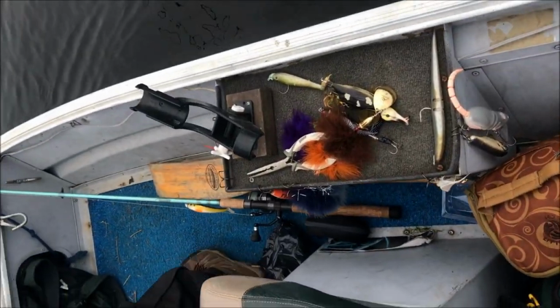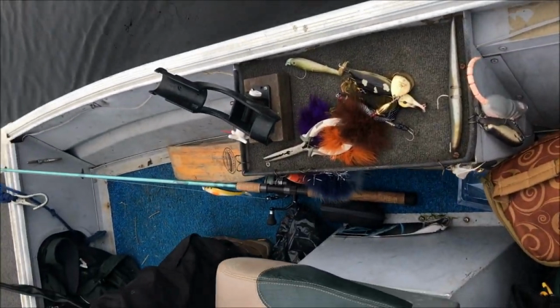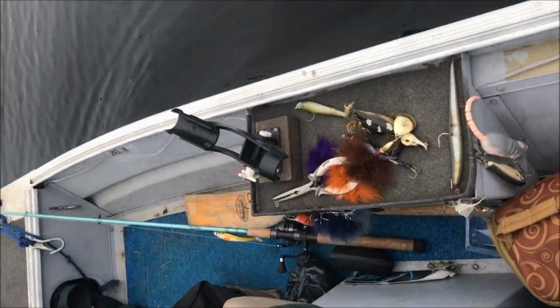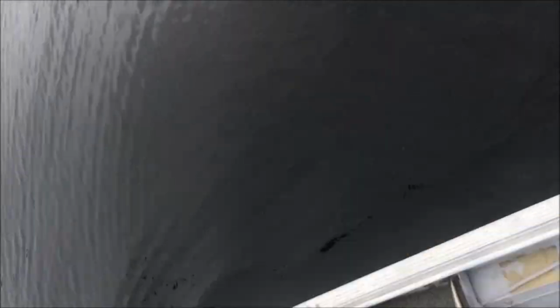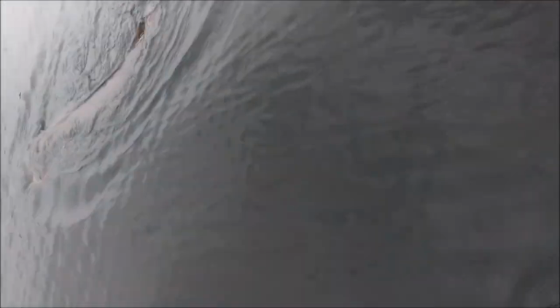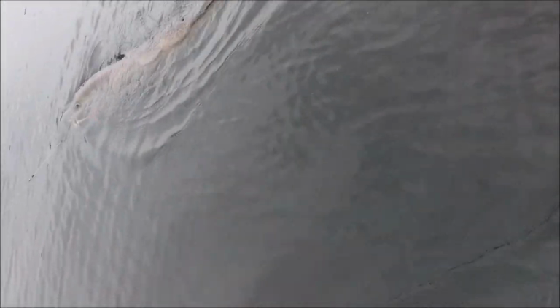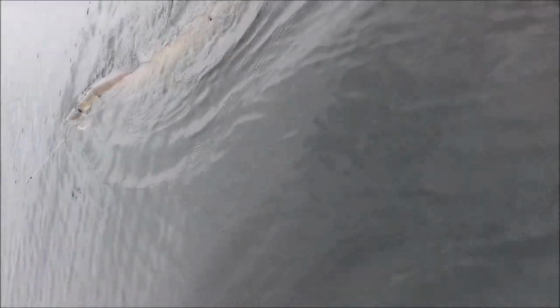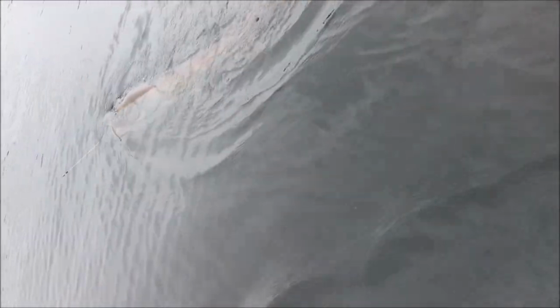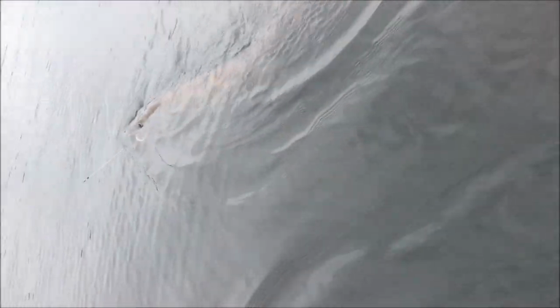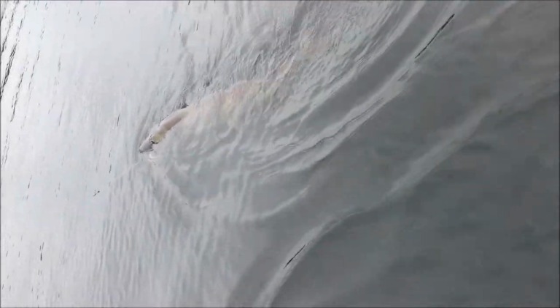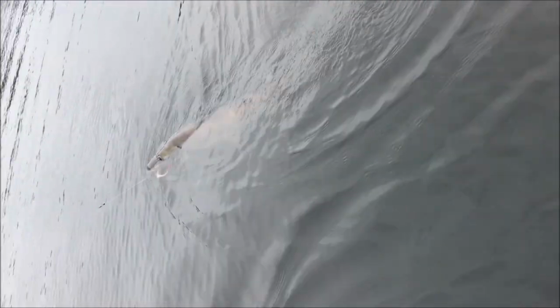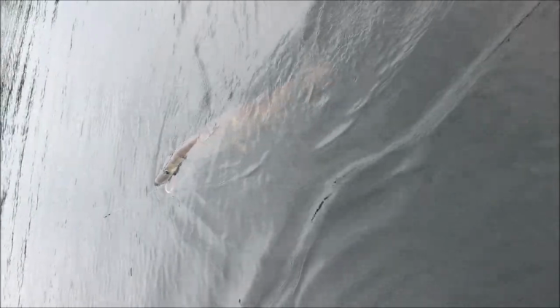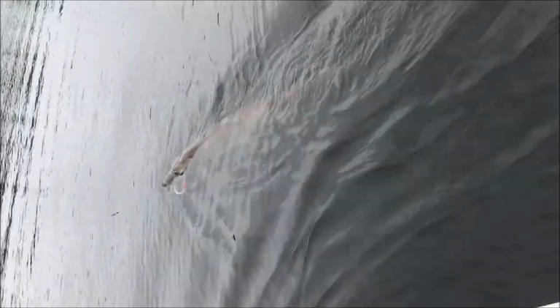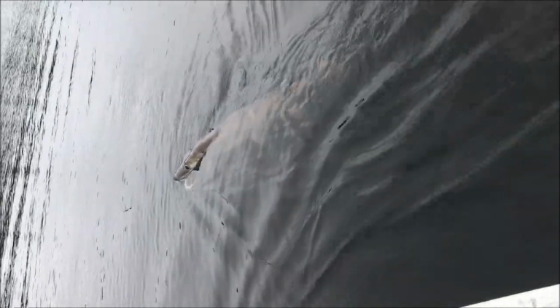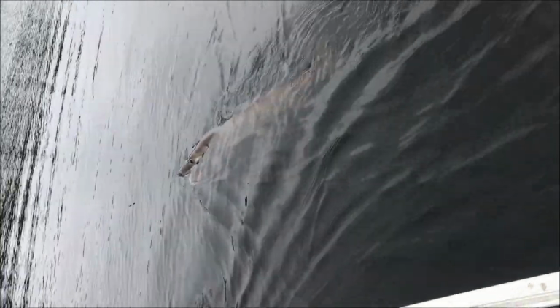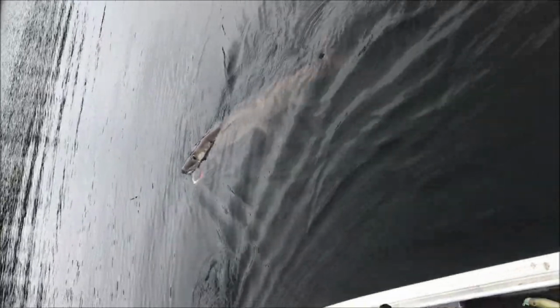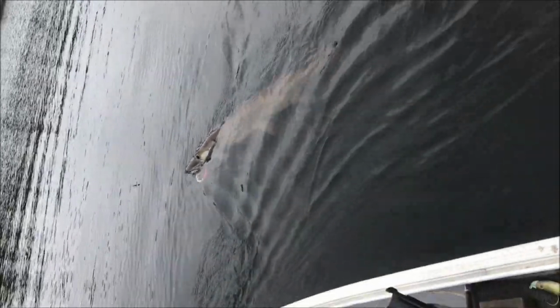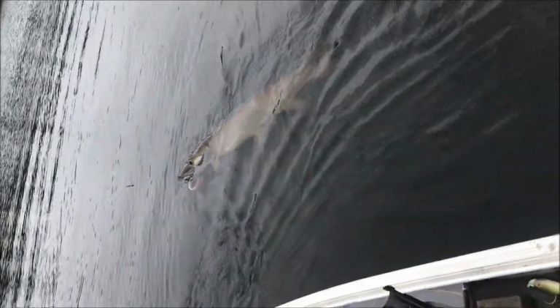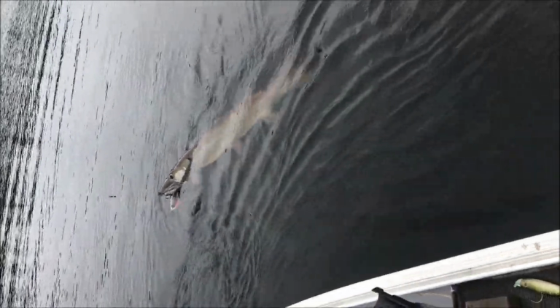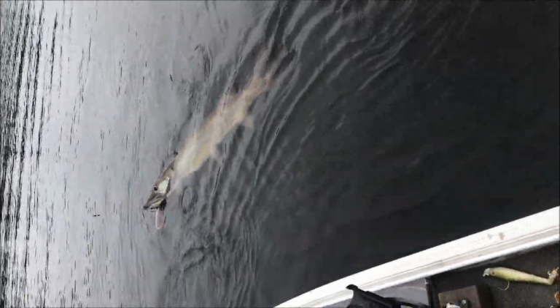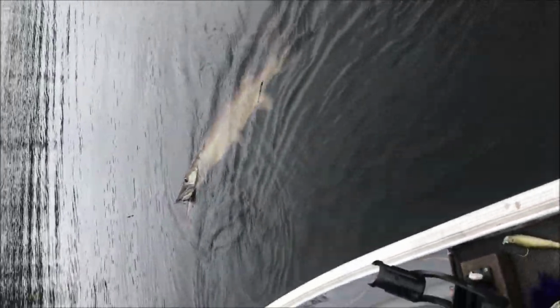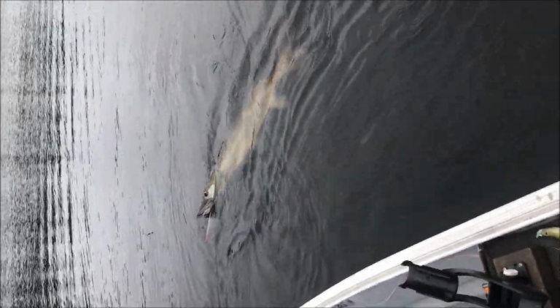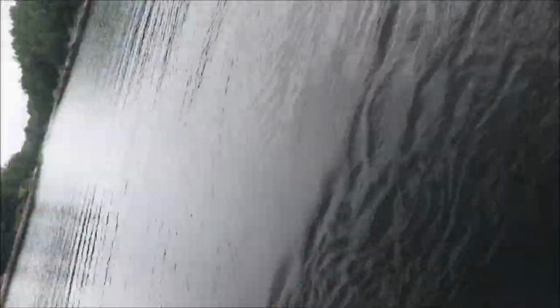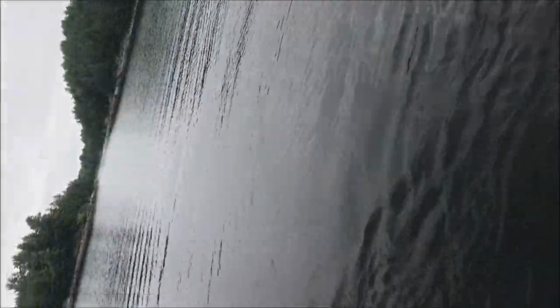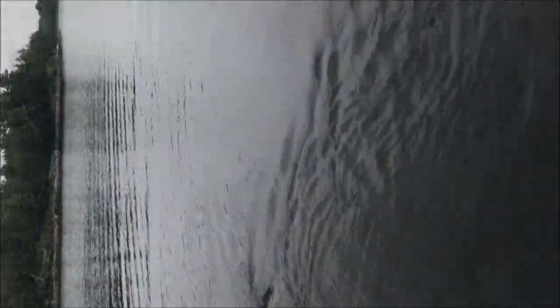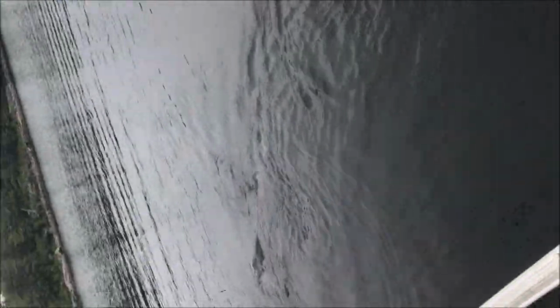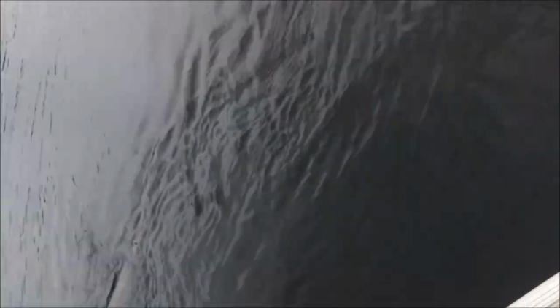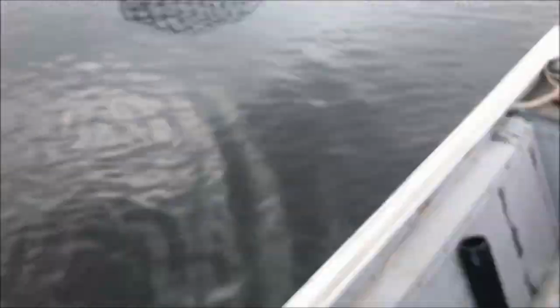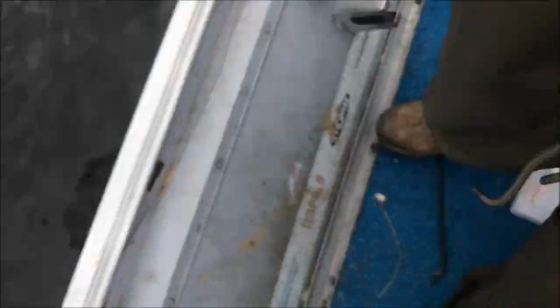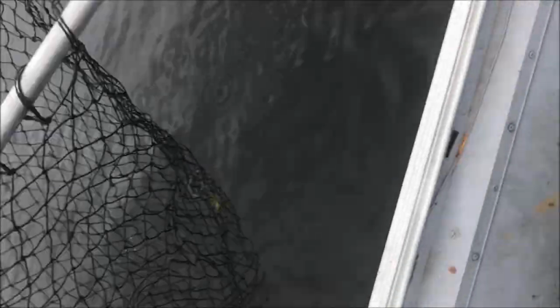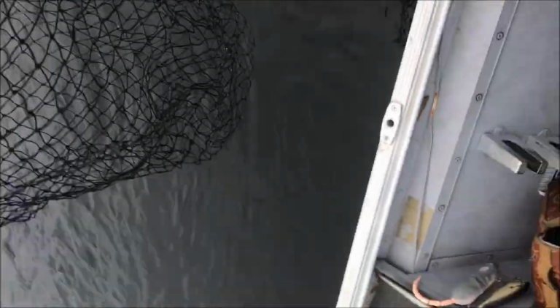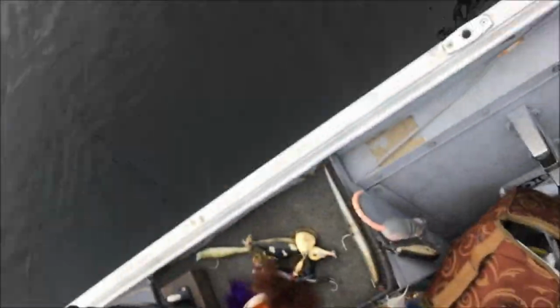Here he is! Oh, he's not hooked that well — get the net! I think we can net him. Get the net, he can throw the hook easily. Okay.